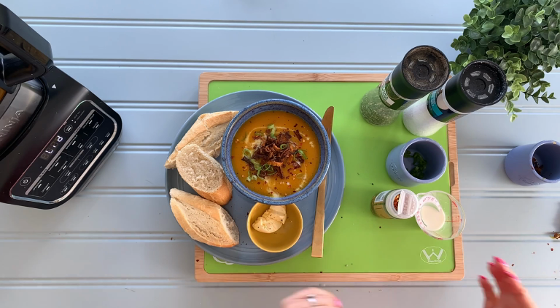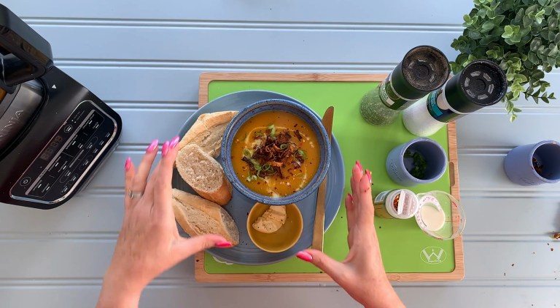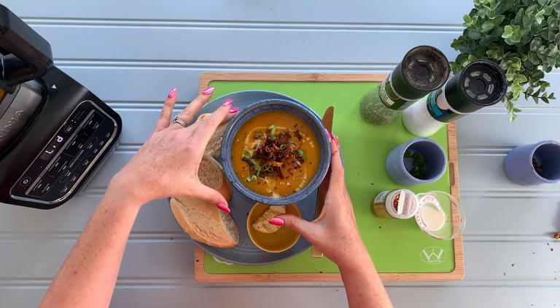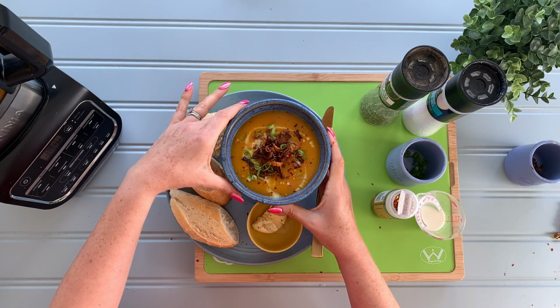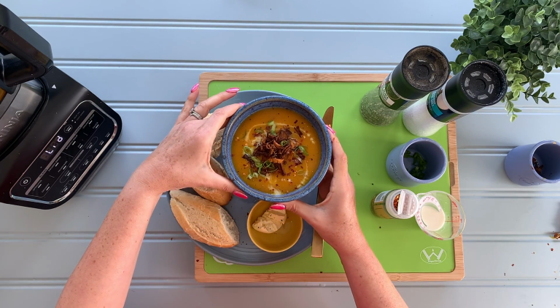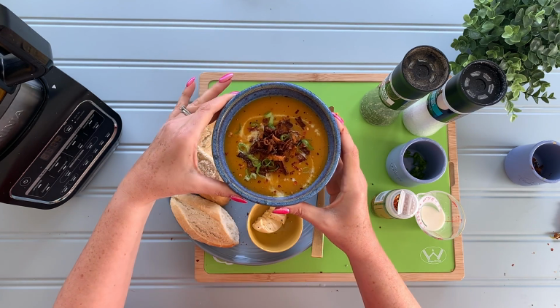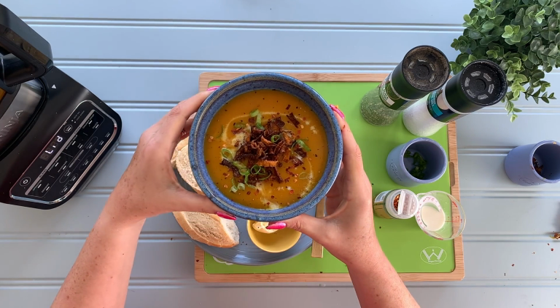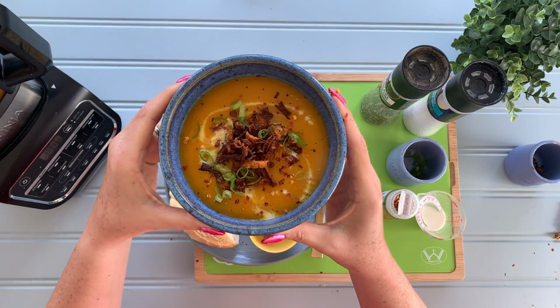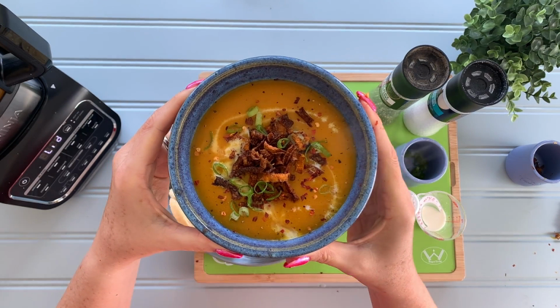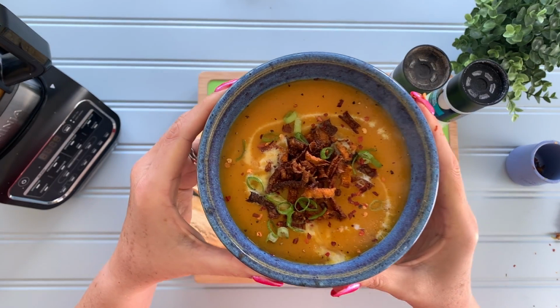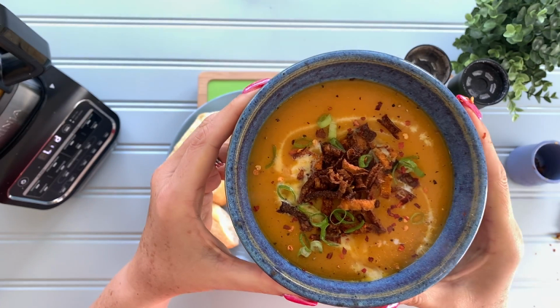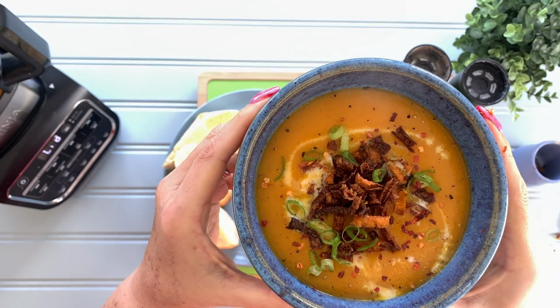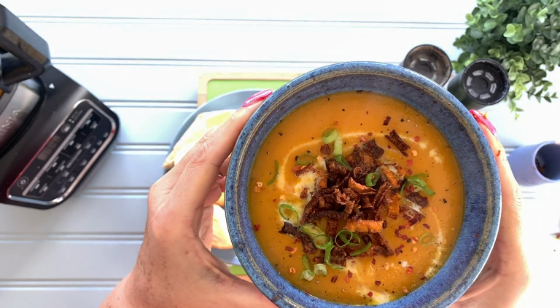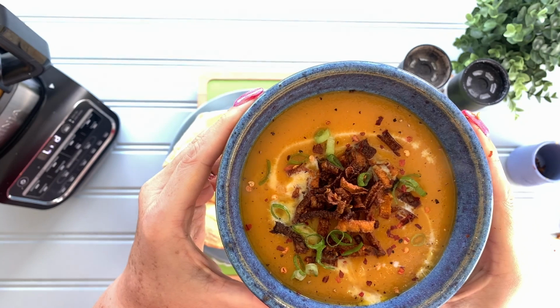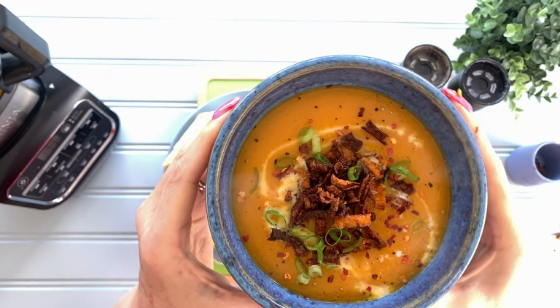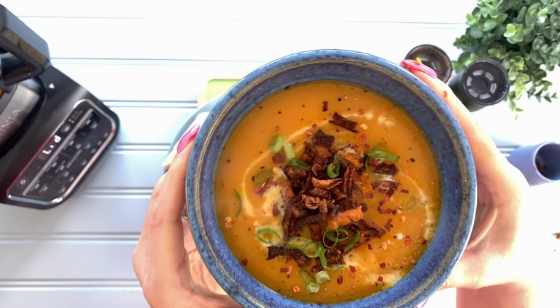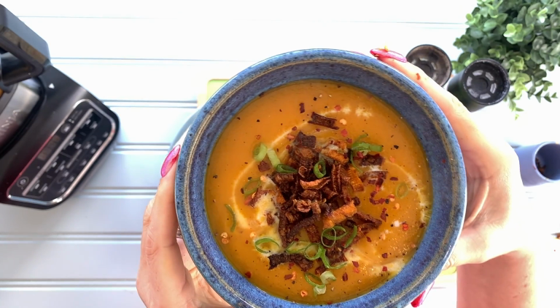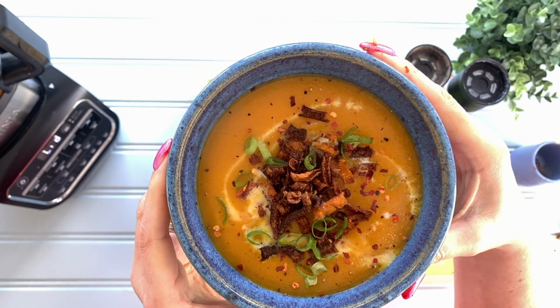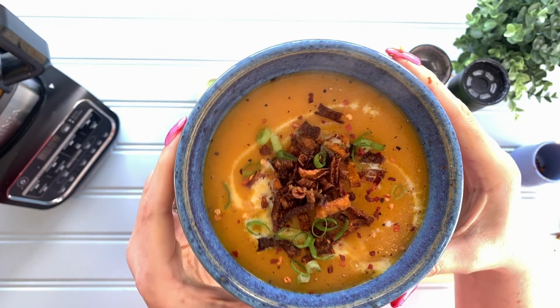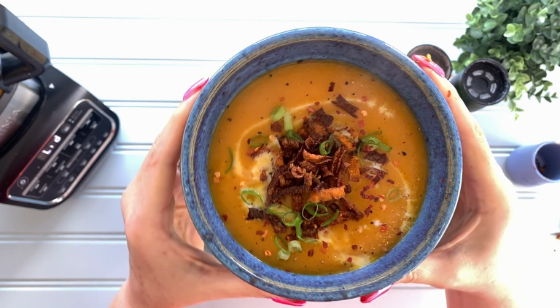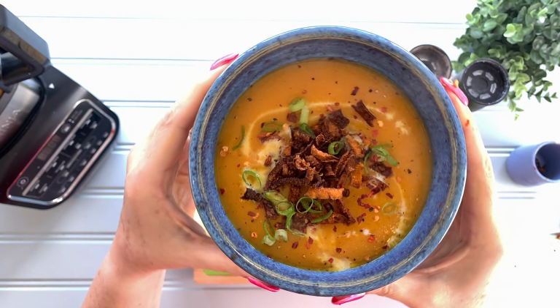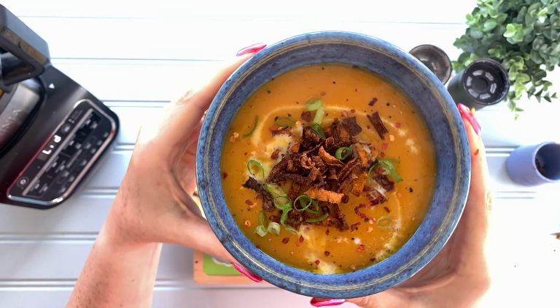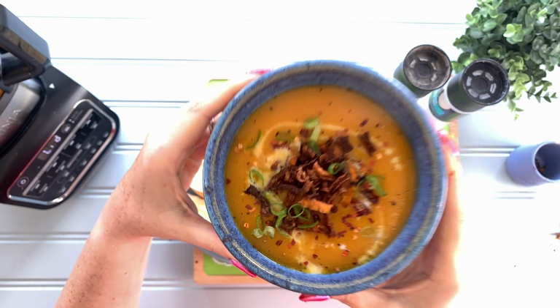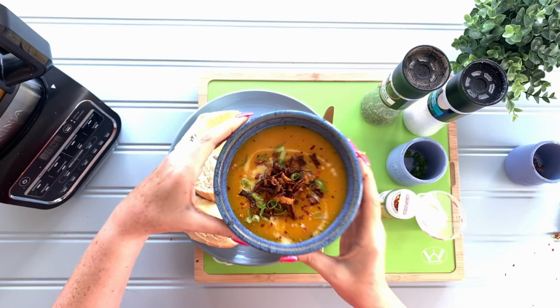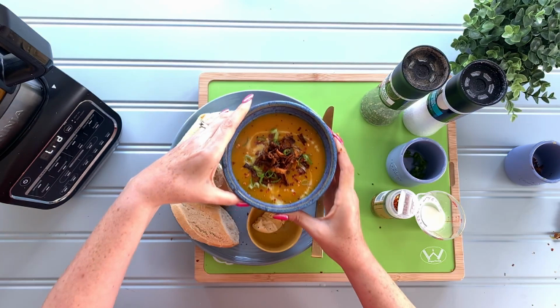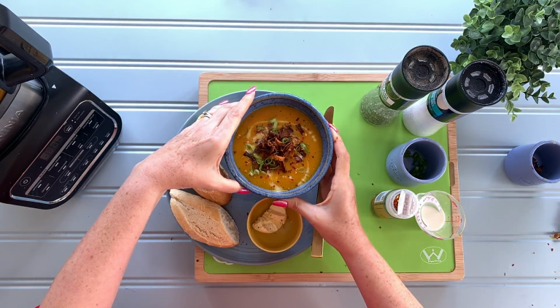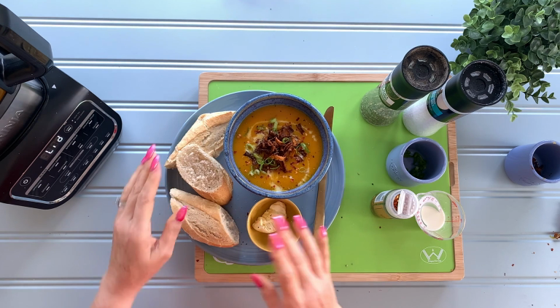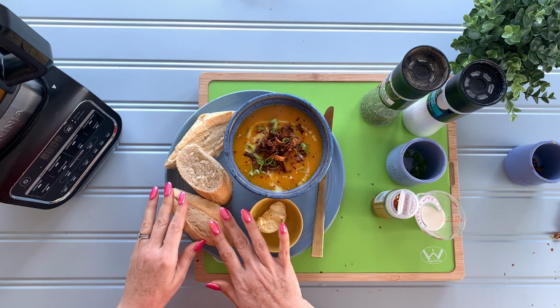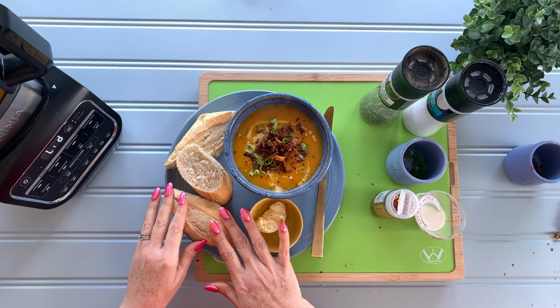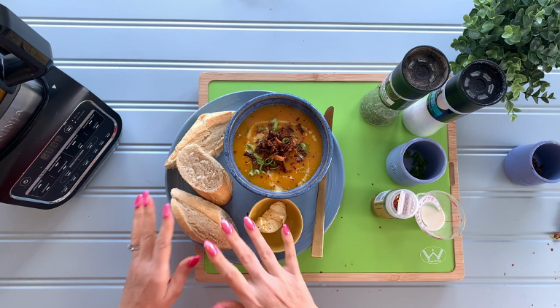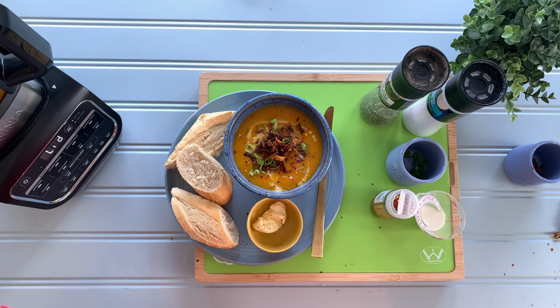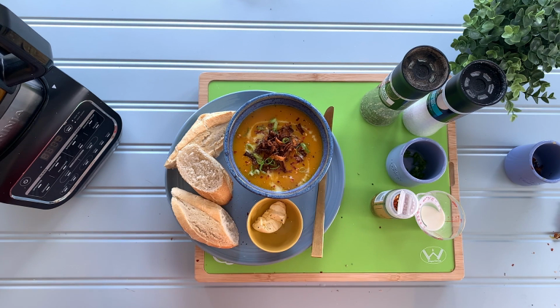So there we have it — a beautiful homemade carrot and coriander soup, beautifully thick, beautifully smooth. I hope you enjoyed the video. Please do like and subscribe for new recipes and reviews. Until next time, bye!